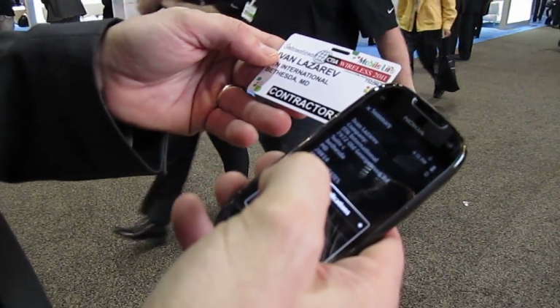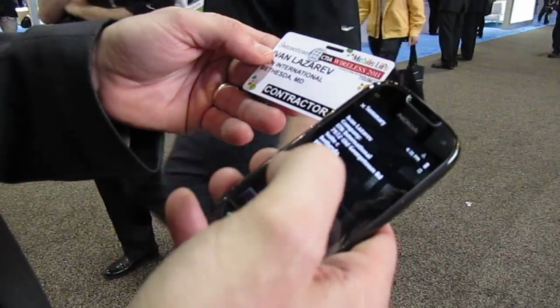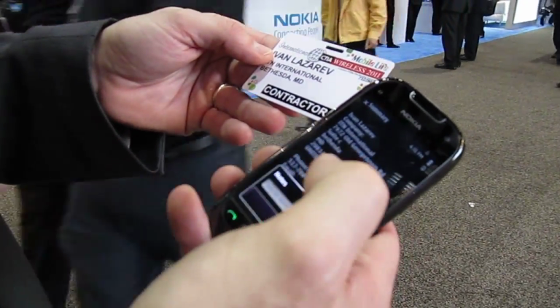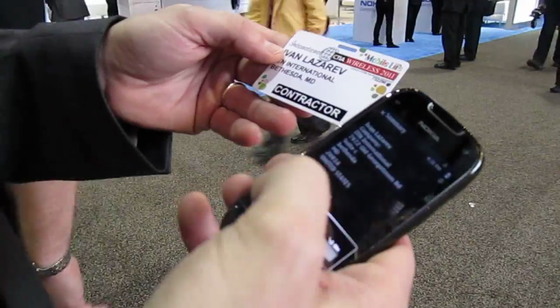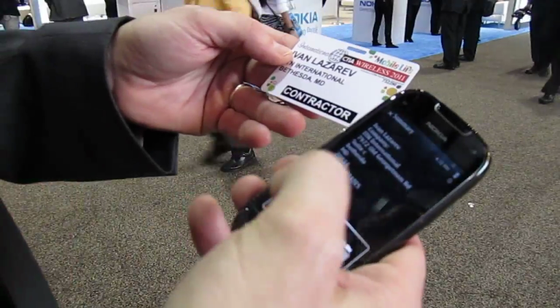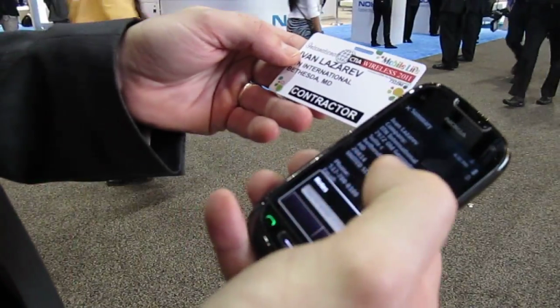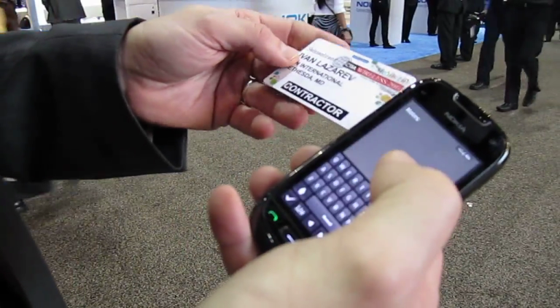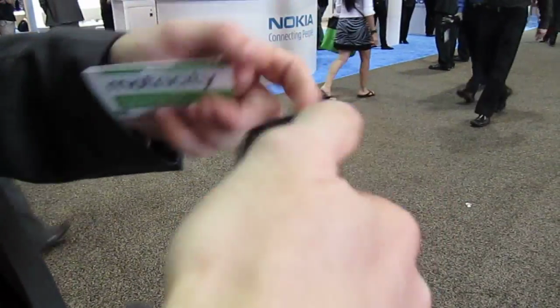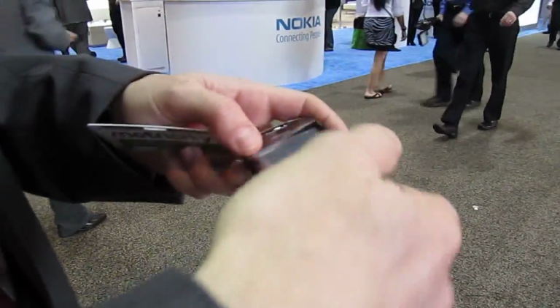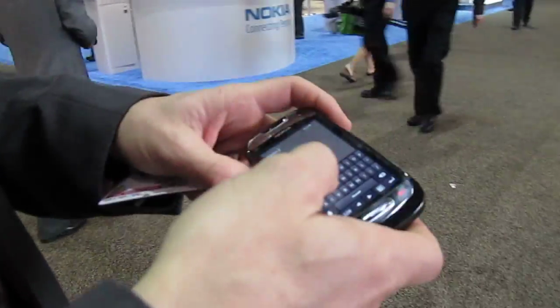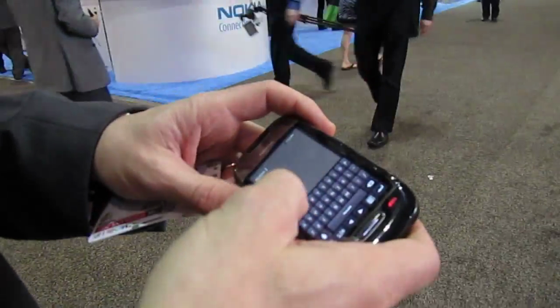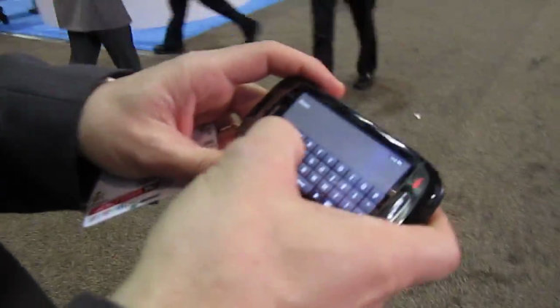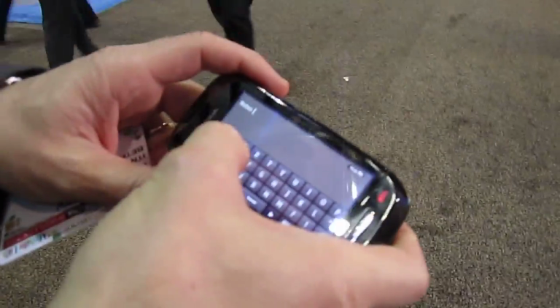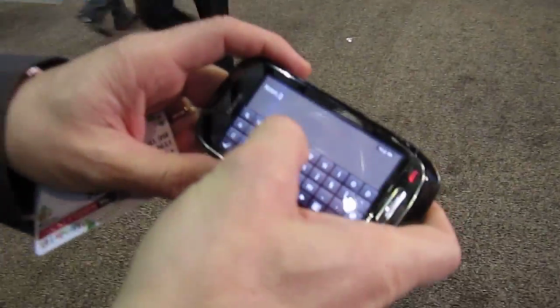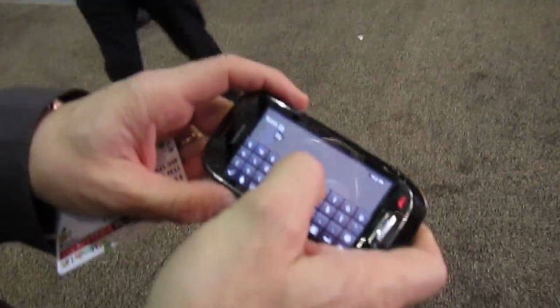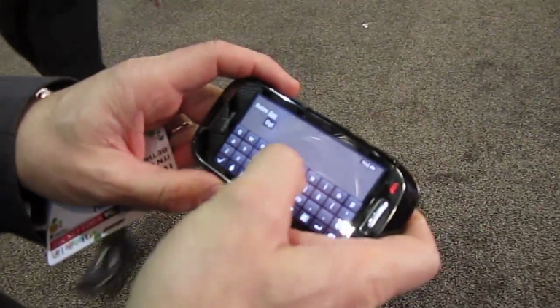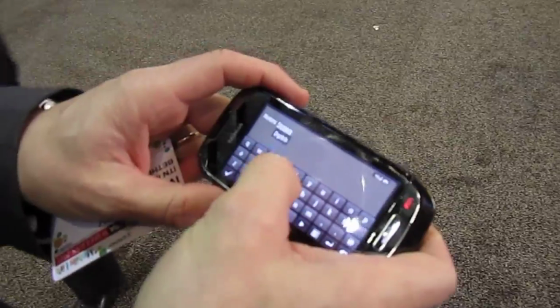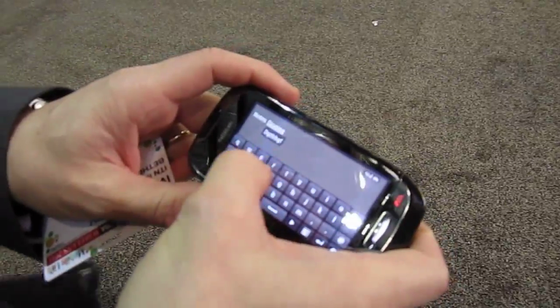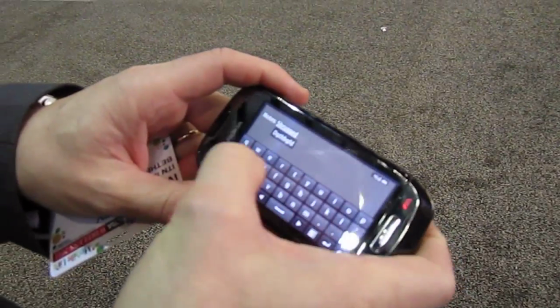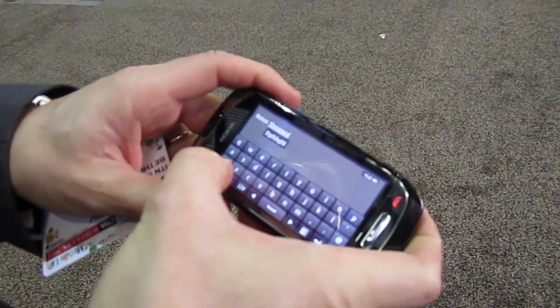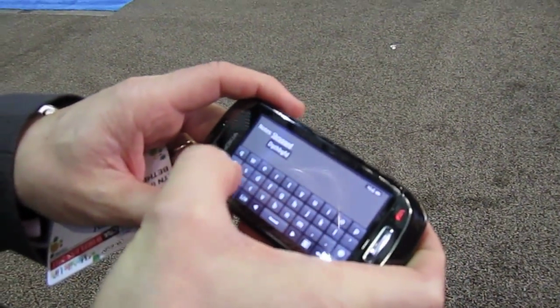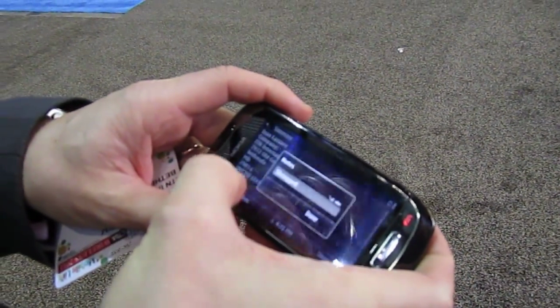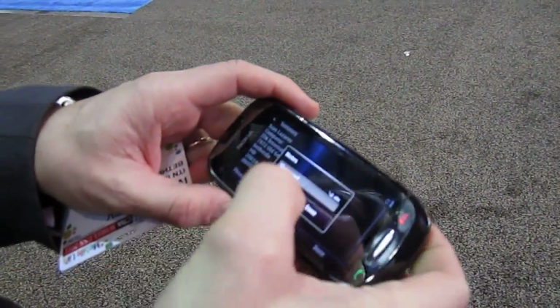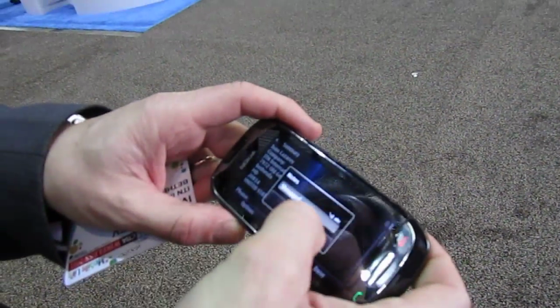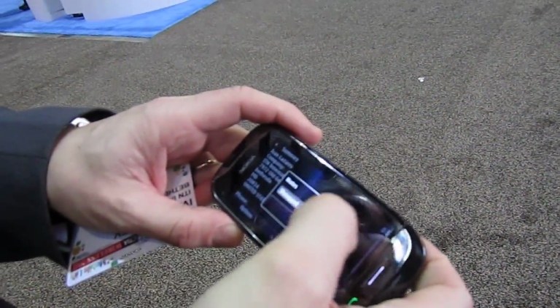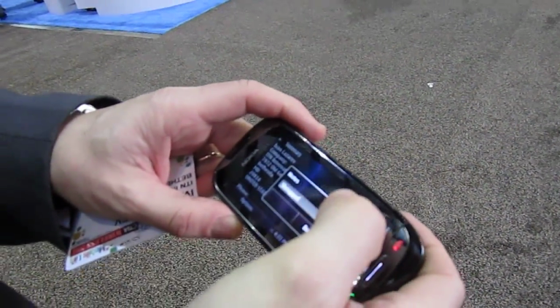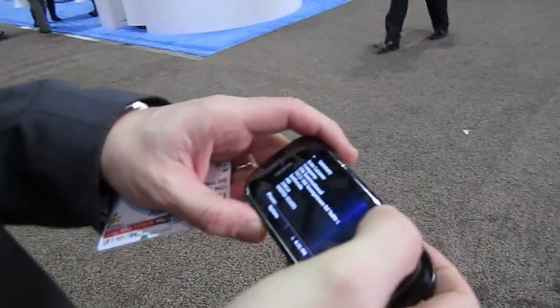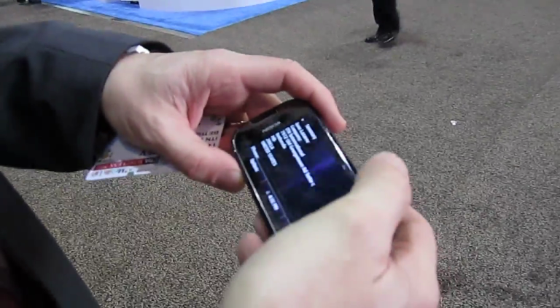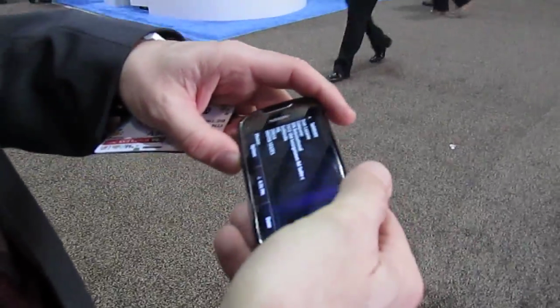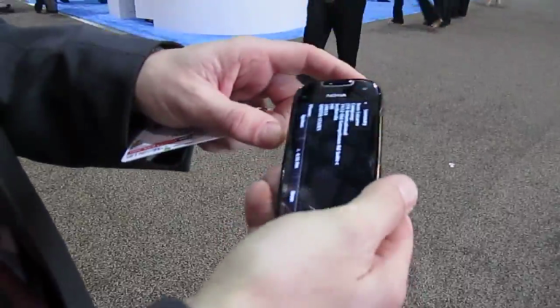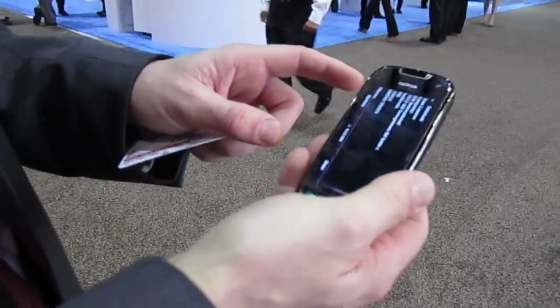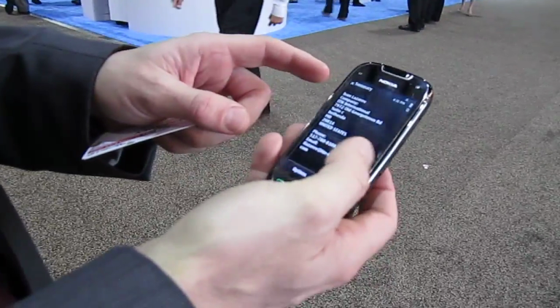For example, the note field, where you can just type notes into the lead by using the full screen keyboard, and then saving the information into your record. Very valuable at trade shows.